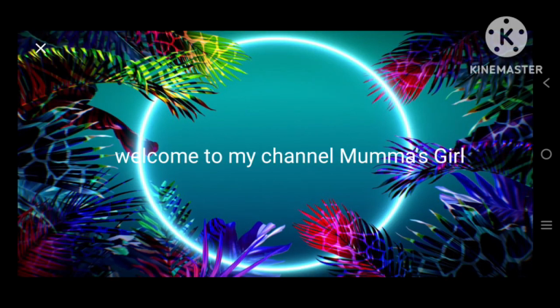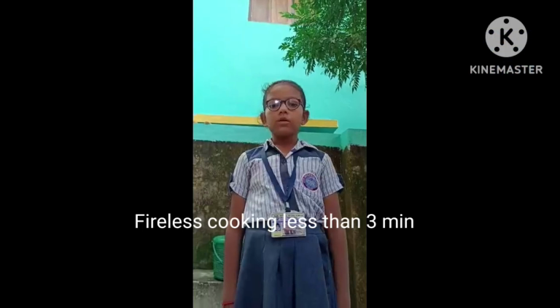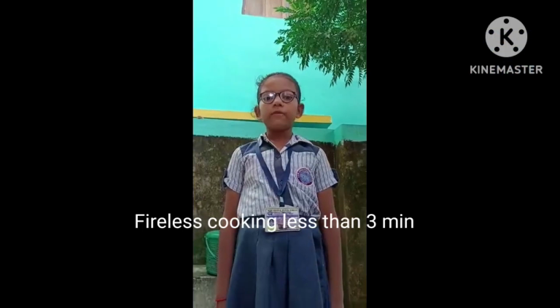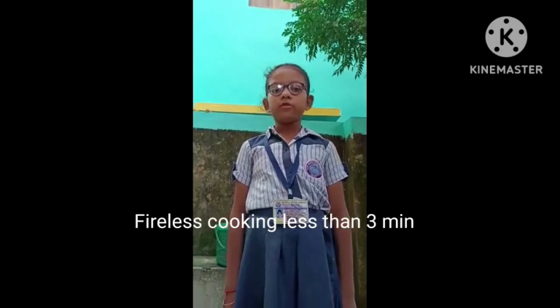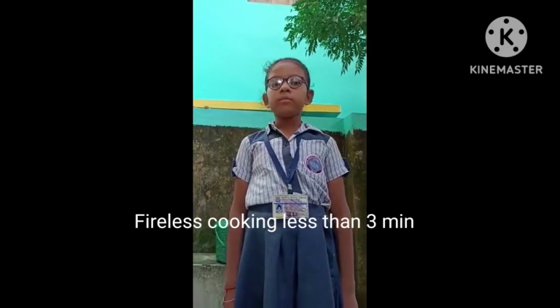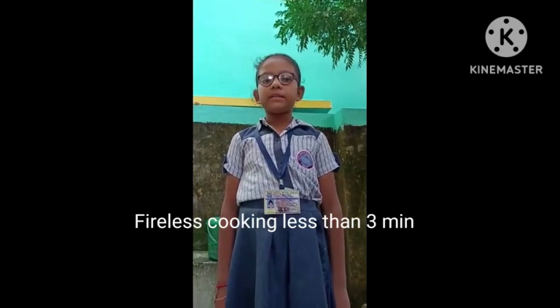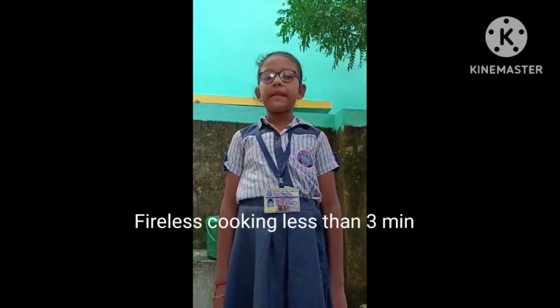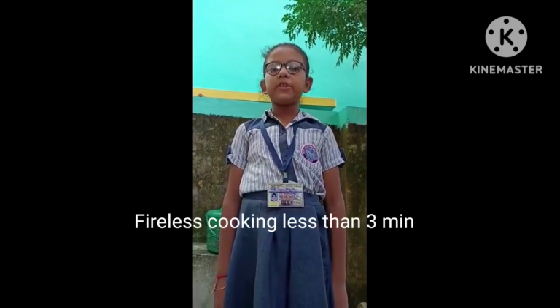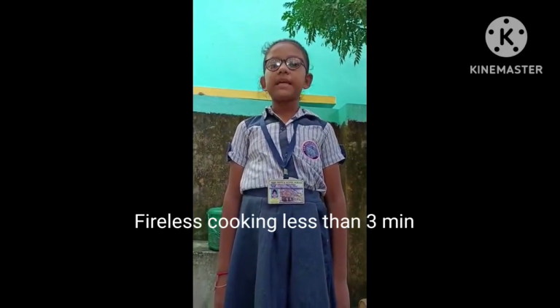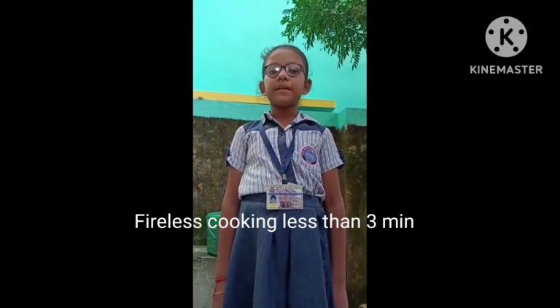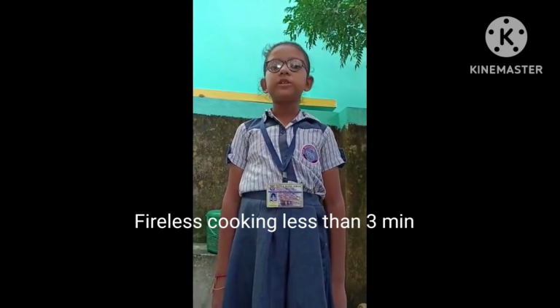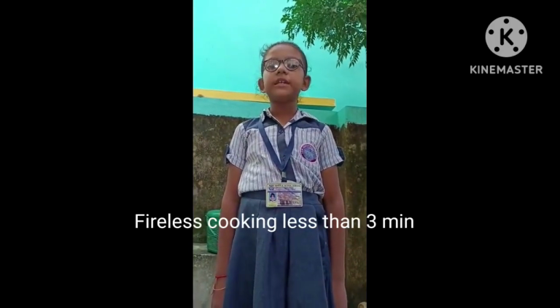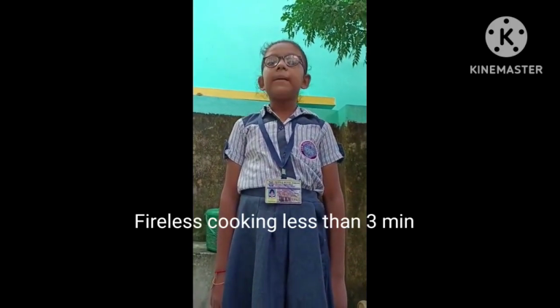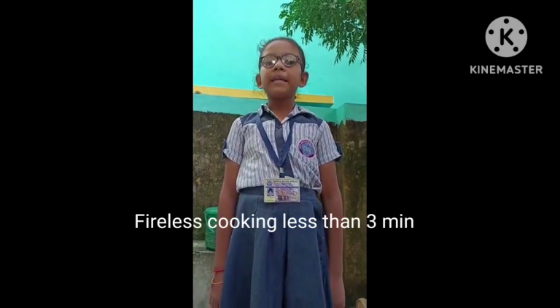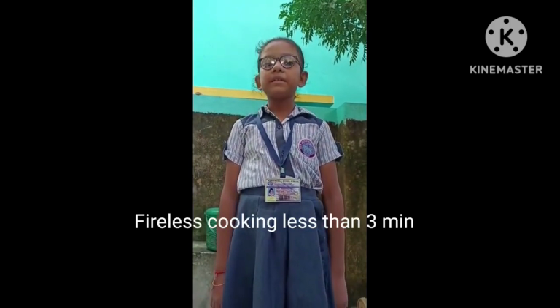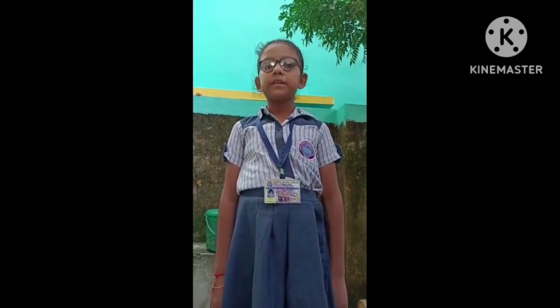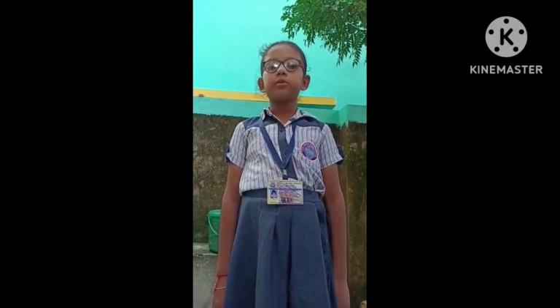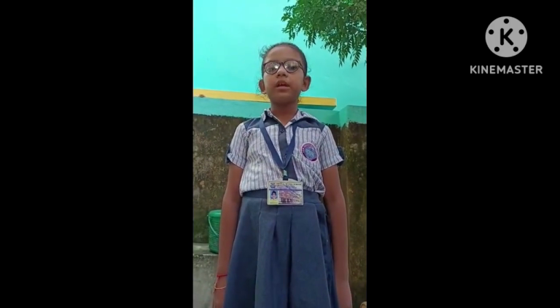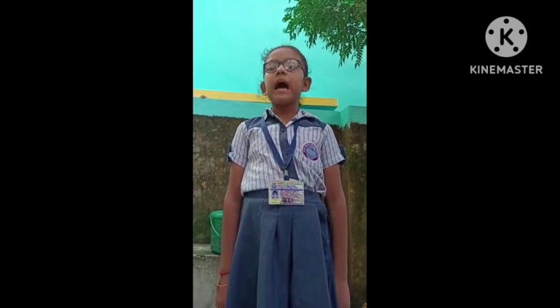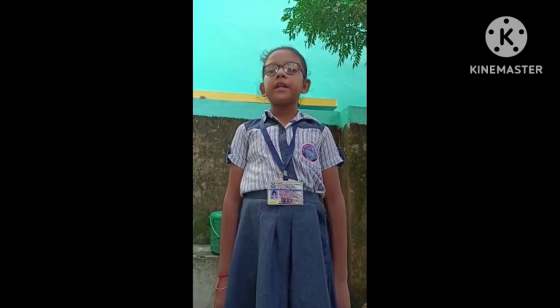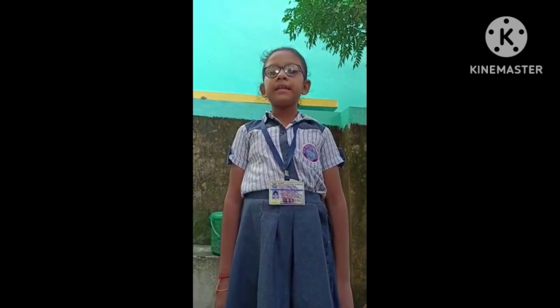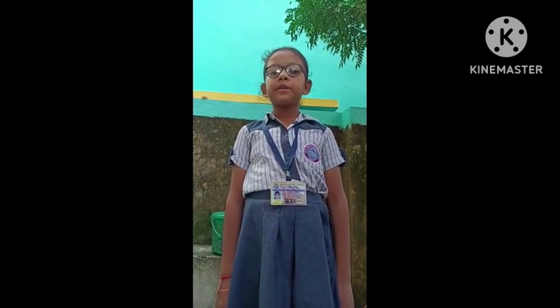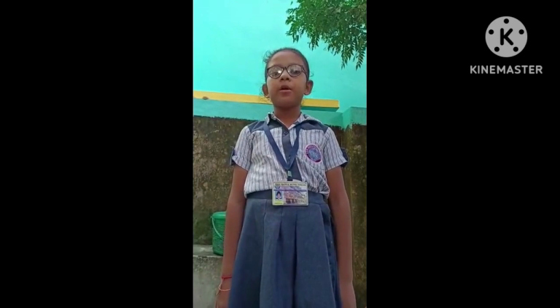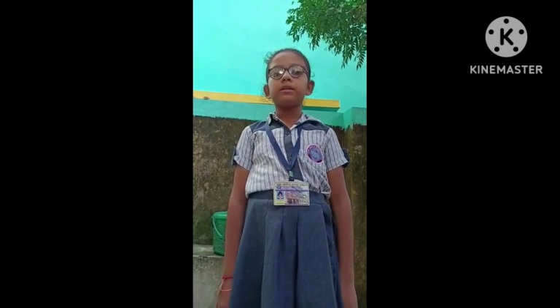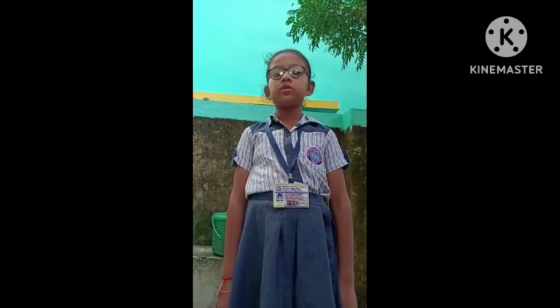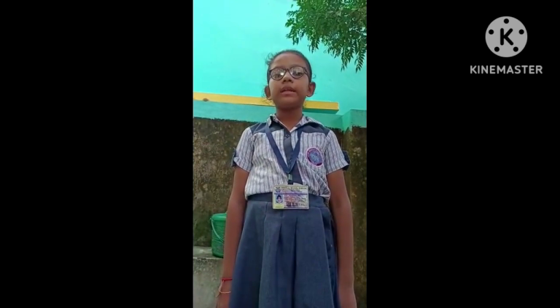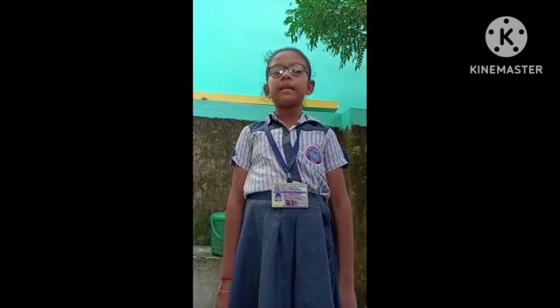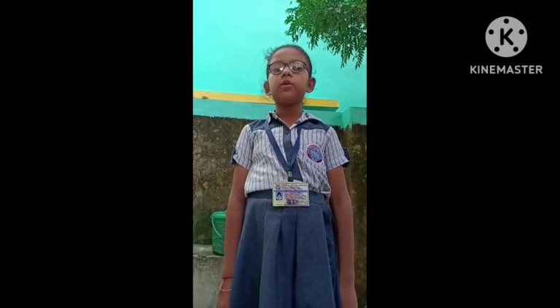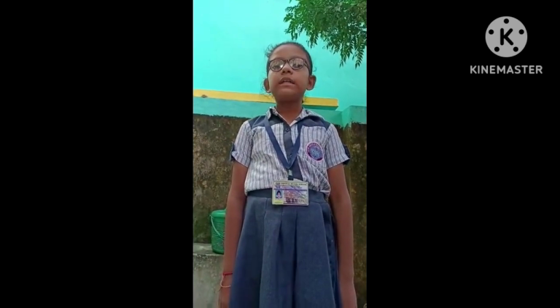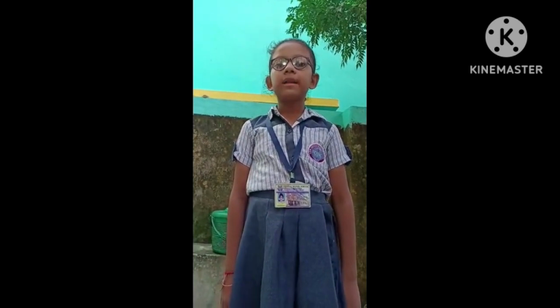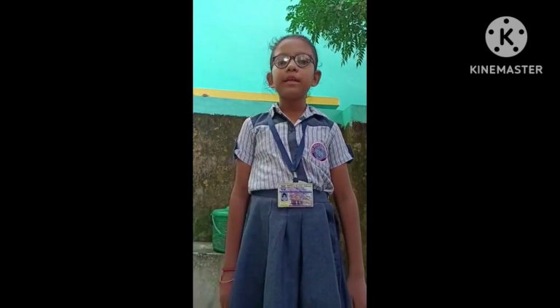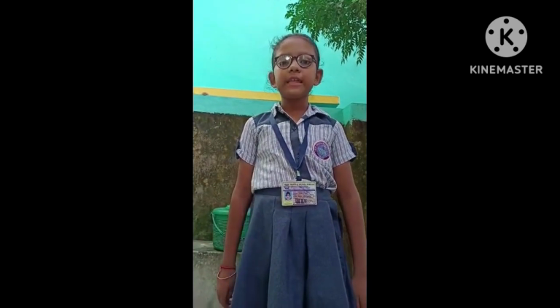Good afternoon to my respected teachers and my dear judges. My name is Ikshika Kurni. I am studying in Hichlamovi School in Class 4. So now let's start.